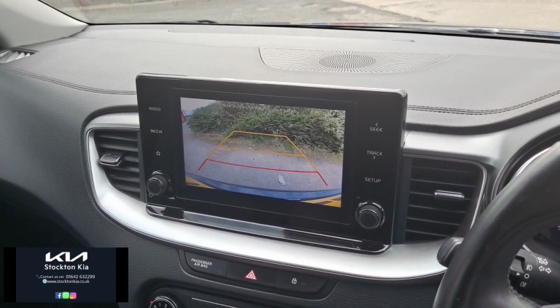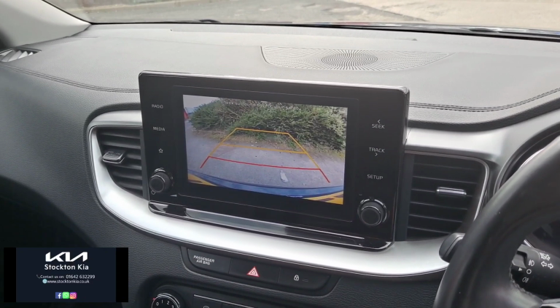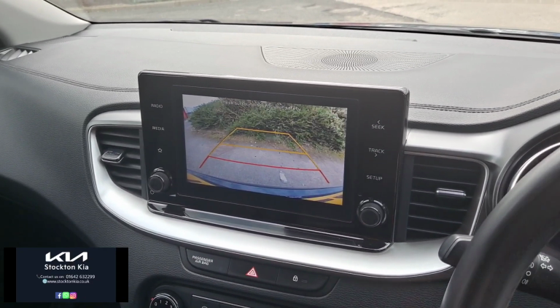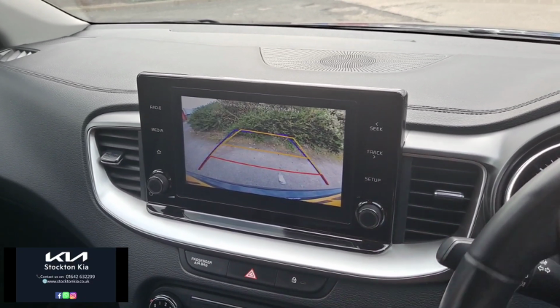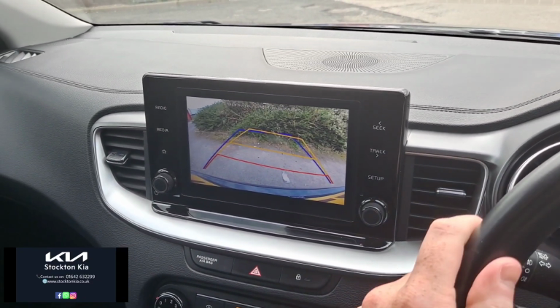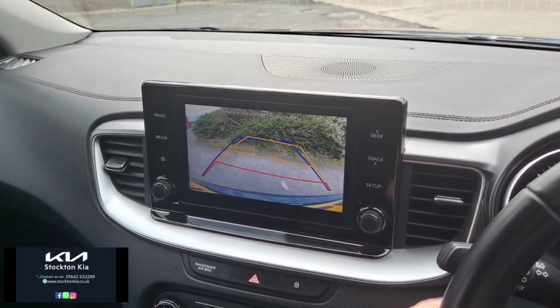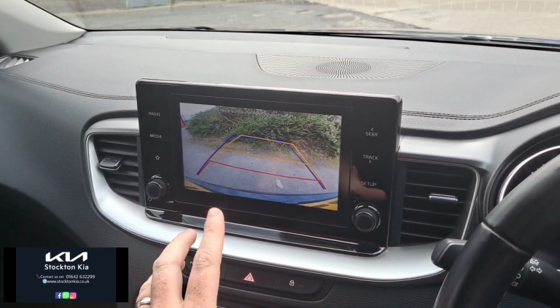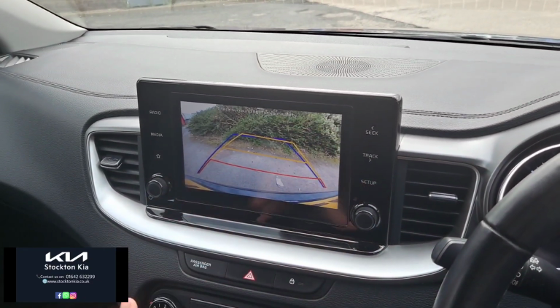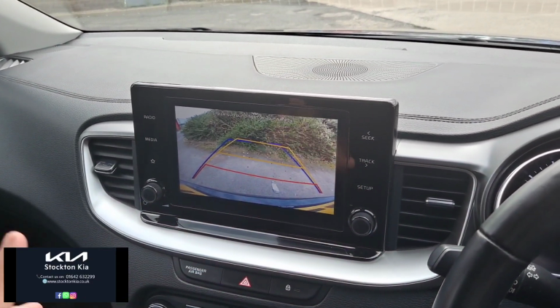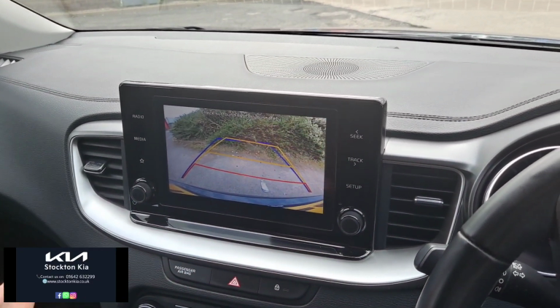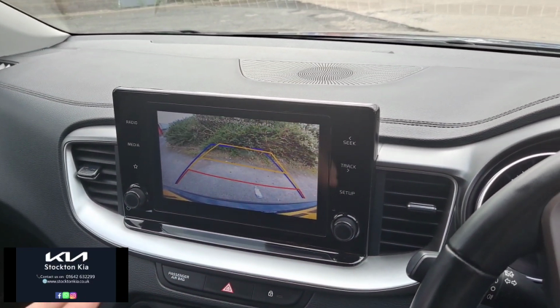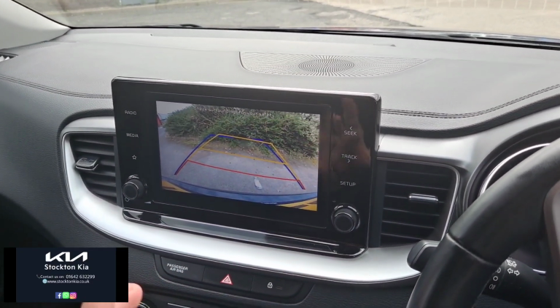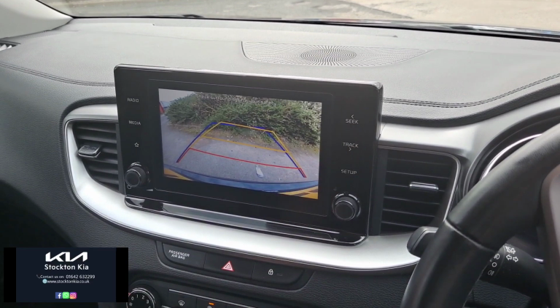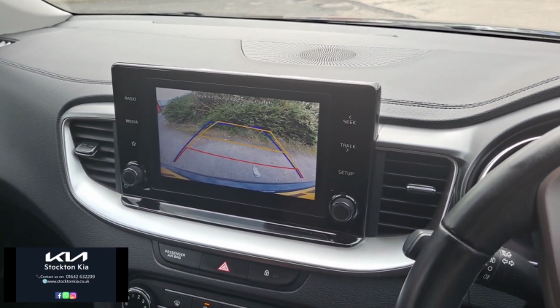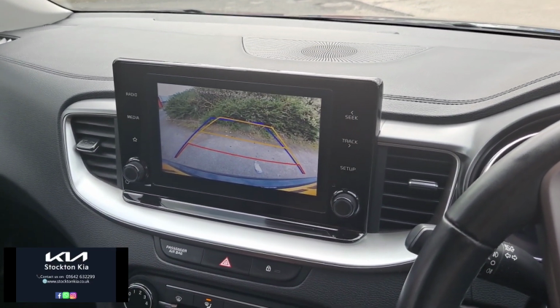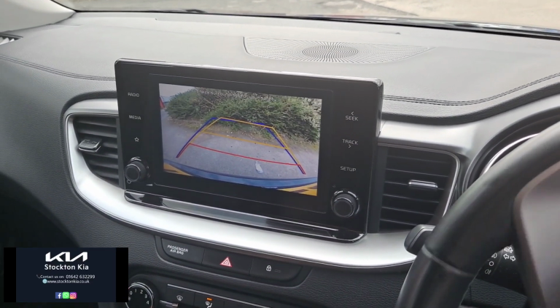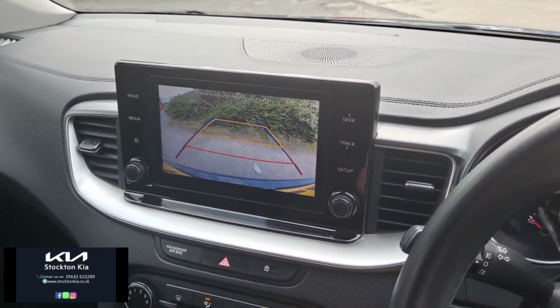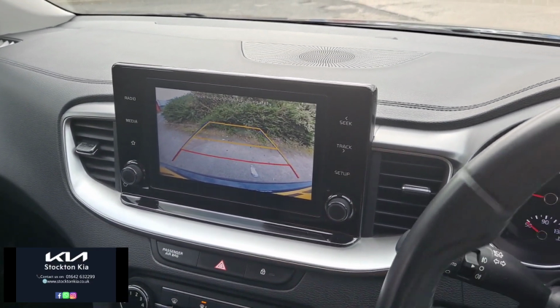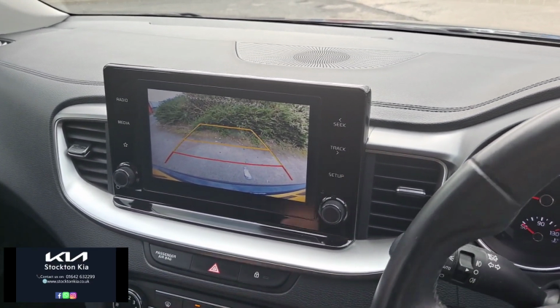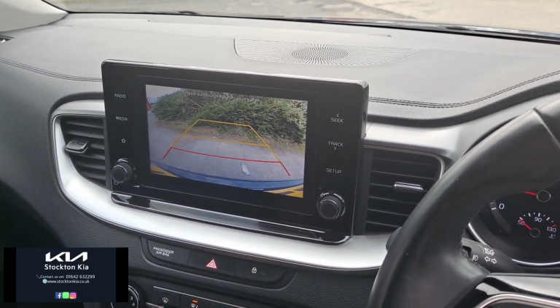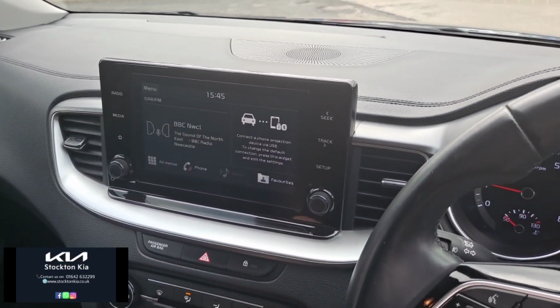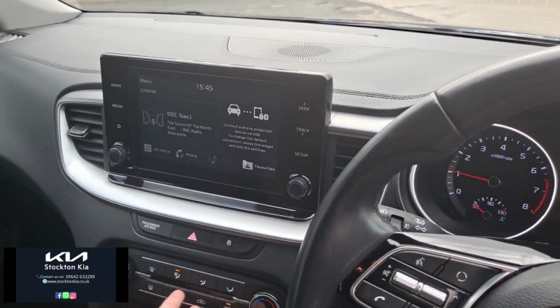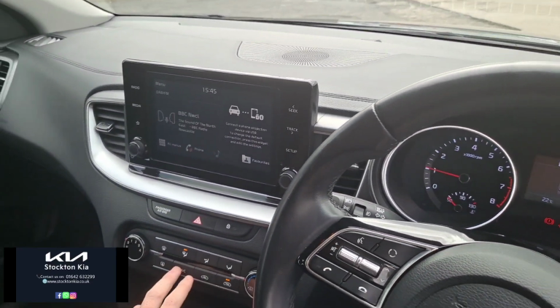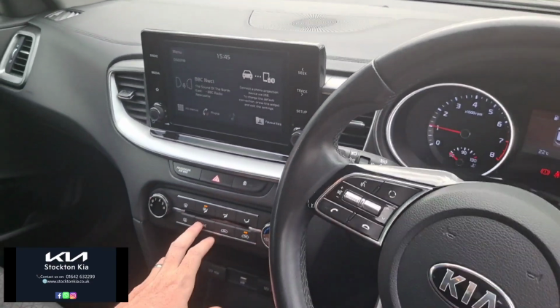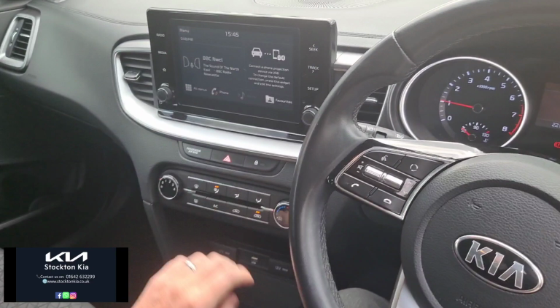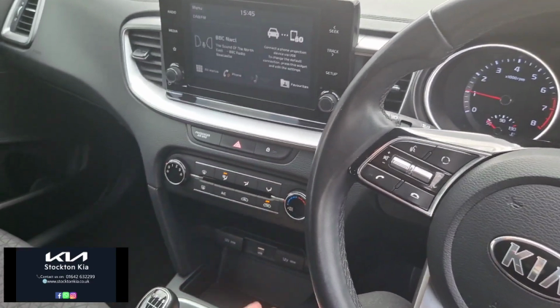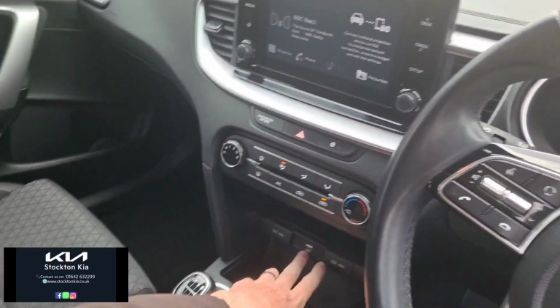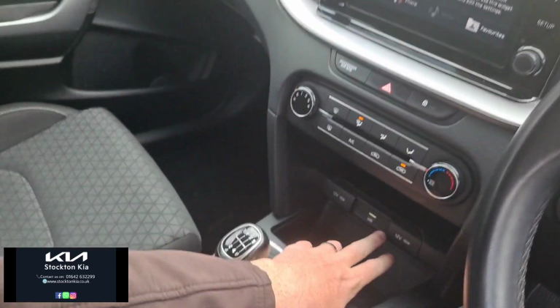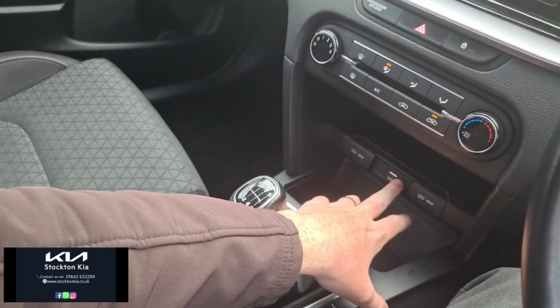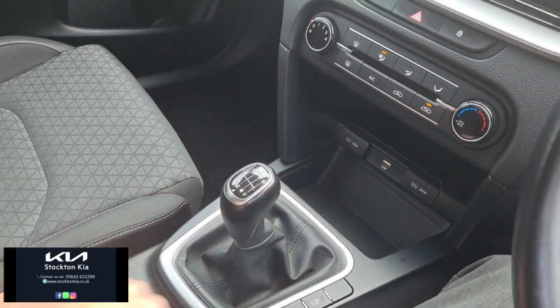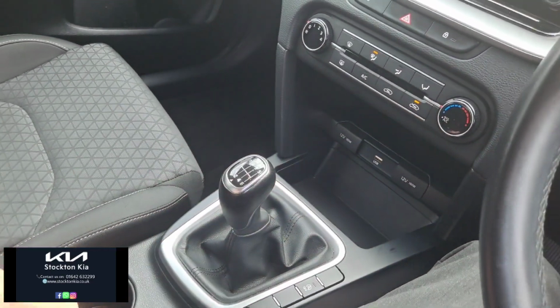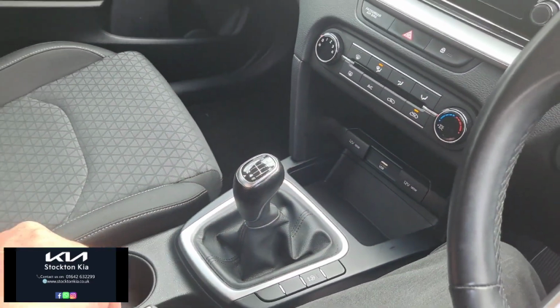There's also a colour reversing camera with parking lines — it's a rear camera on this one, no sensors, just the rear camera, but you can see just how crystal clear it is. Really good camera. Air conditioning further down, and then you've got your connection ports for Apple CarPlay and Android Auto.